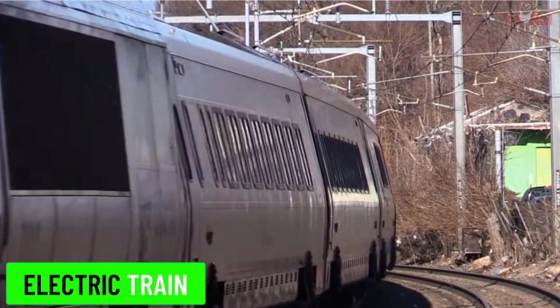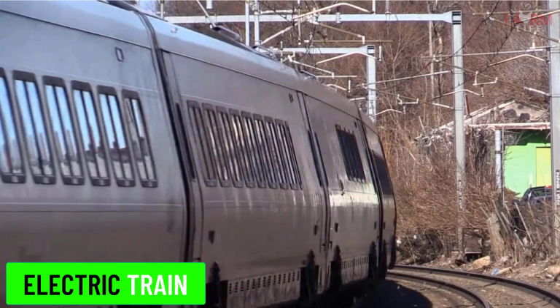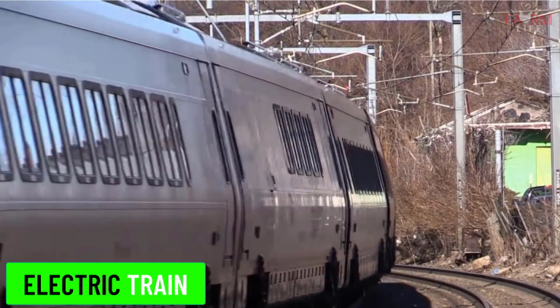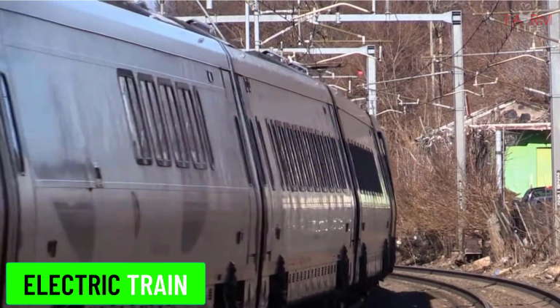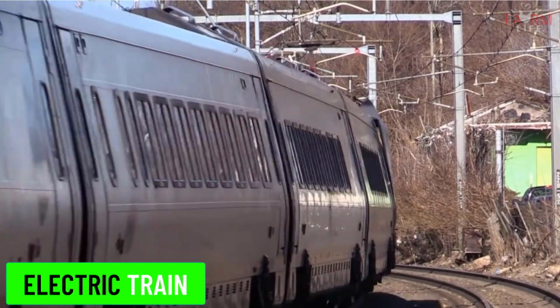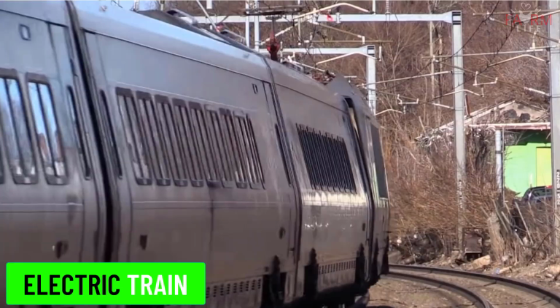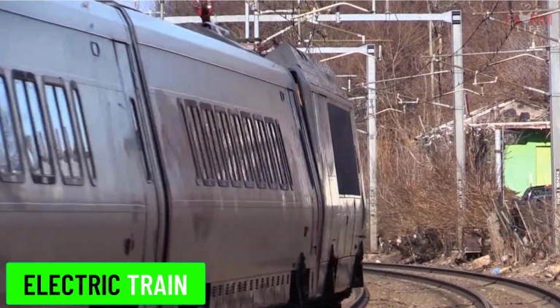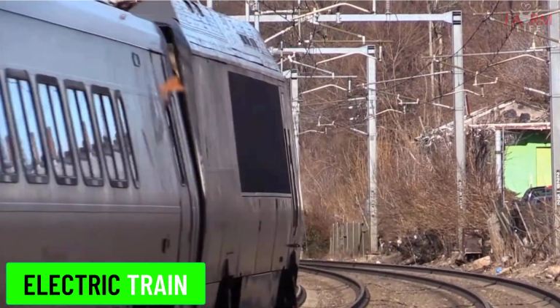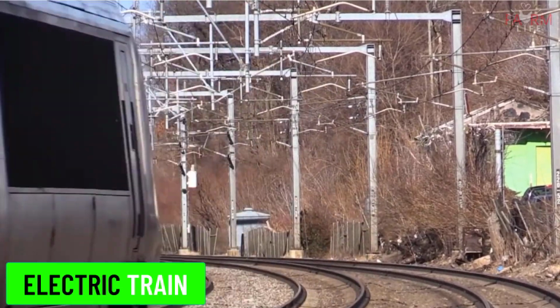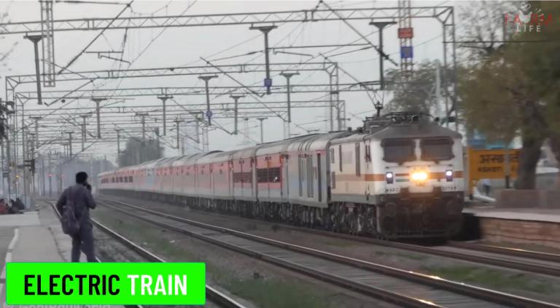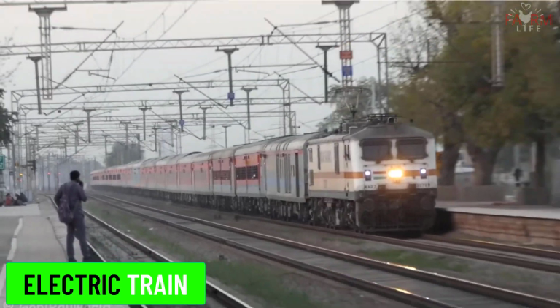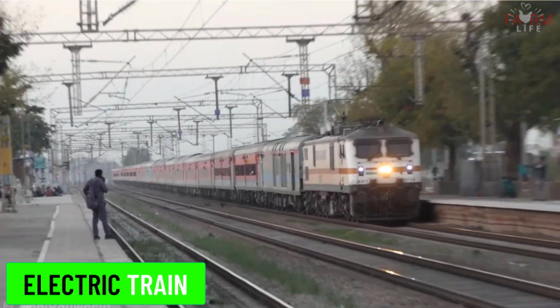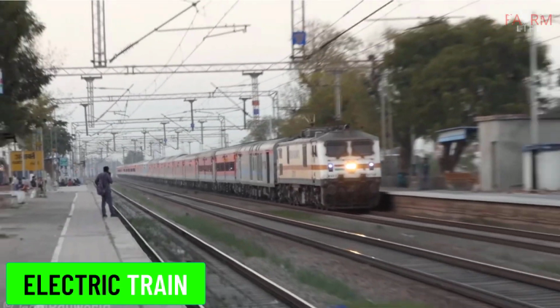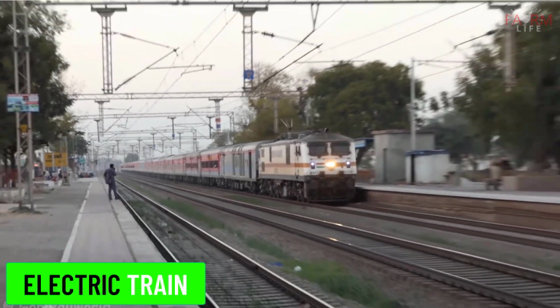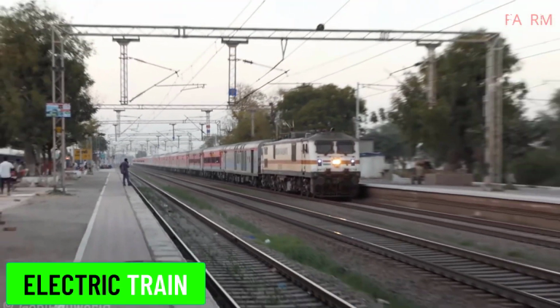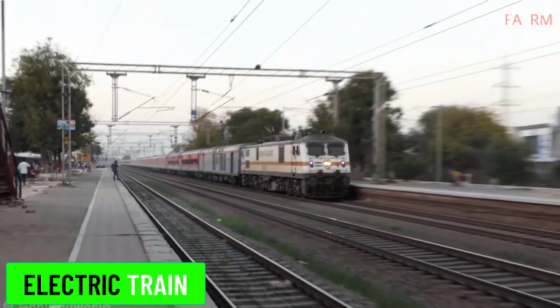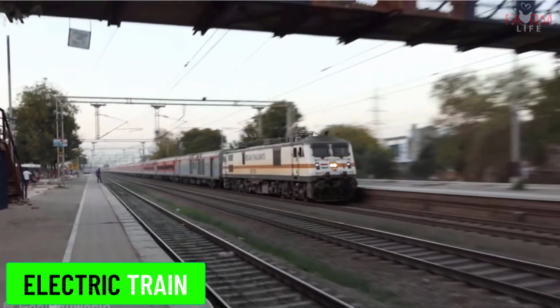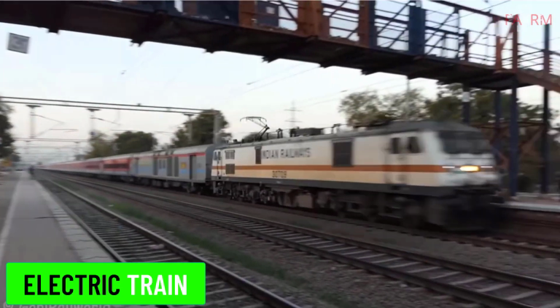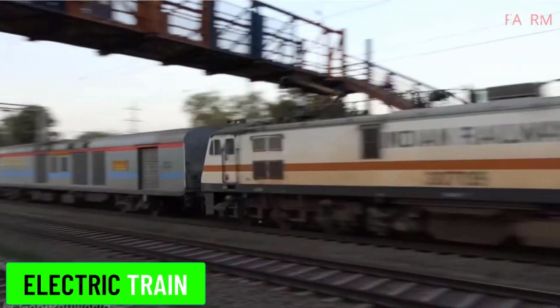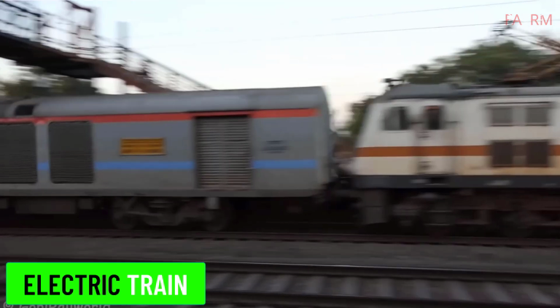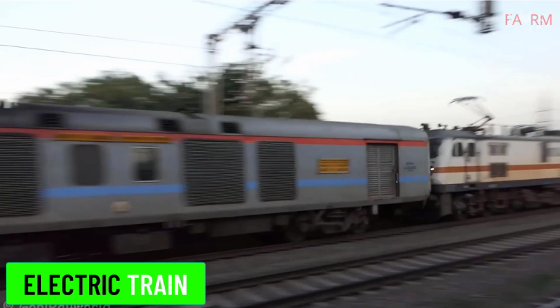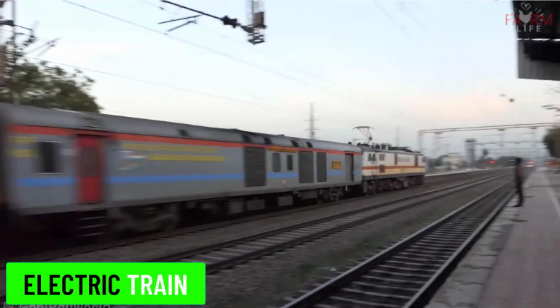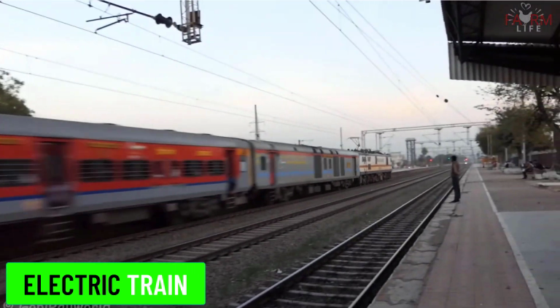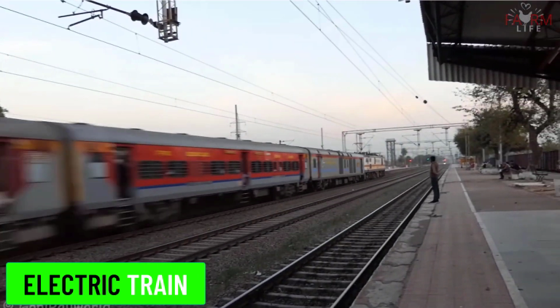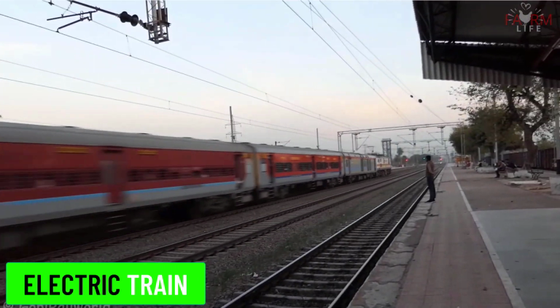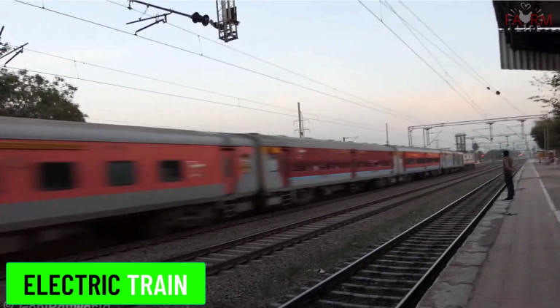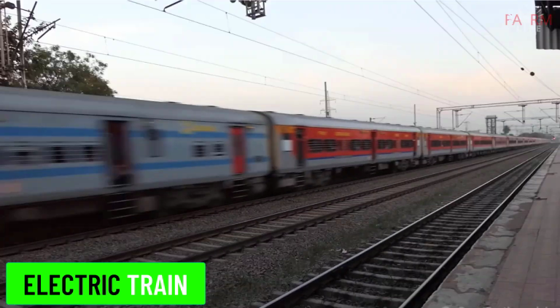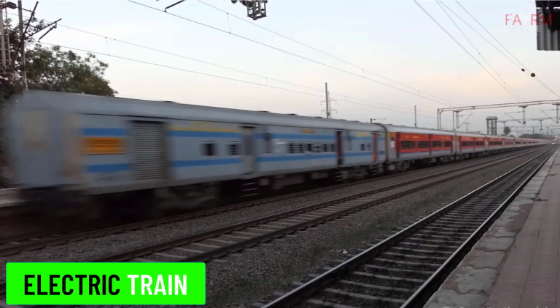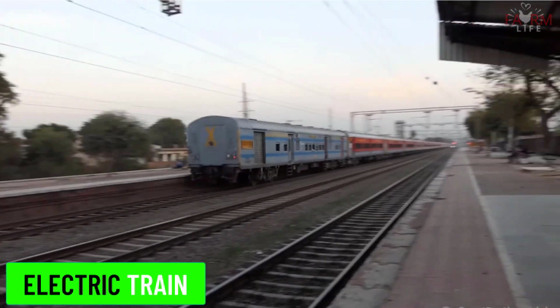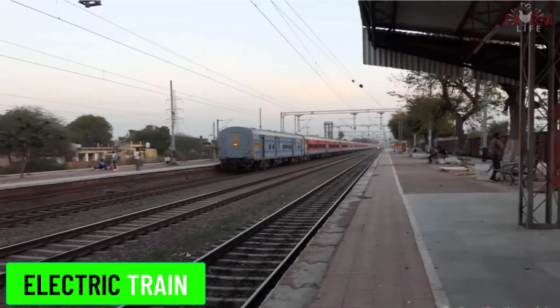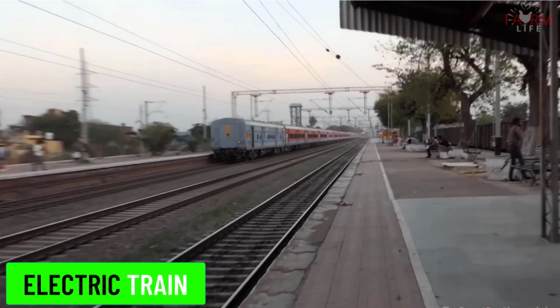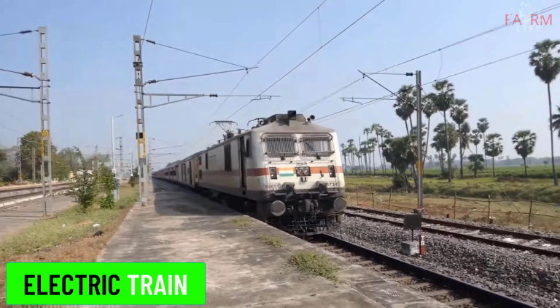Electric train. Electric trains are powered by electricity supplied by overhead lines or an electrified third rail. They are known for being efficient, environmentally friendly, and capable of high speeds.